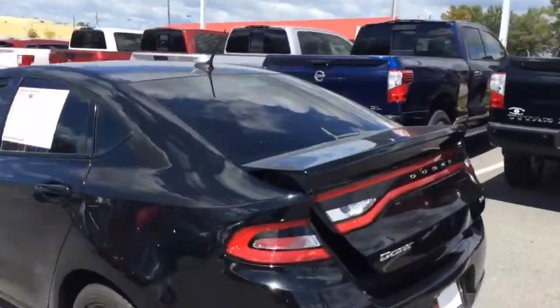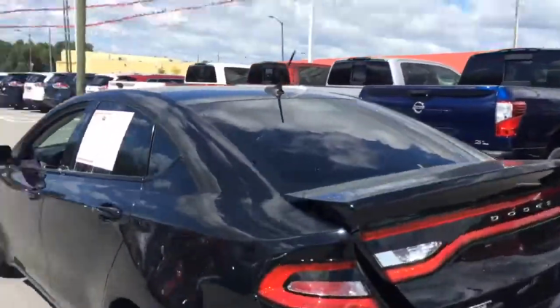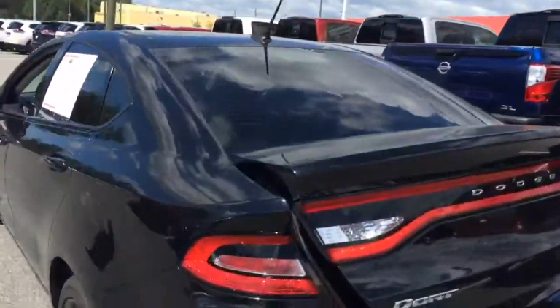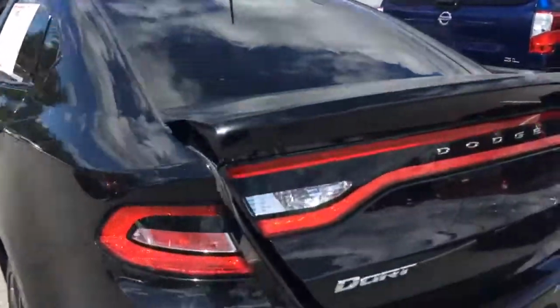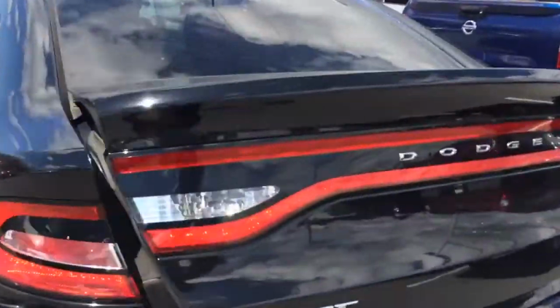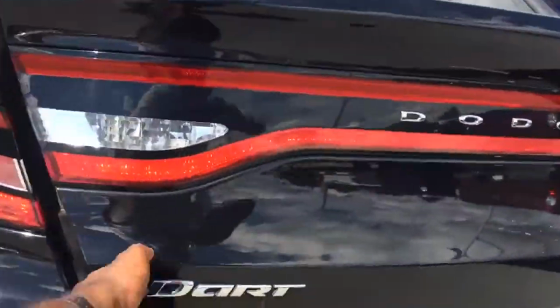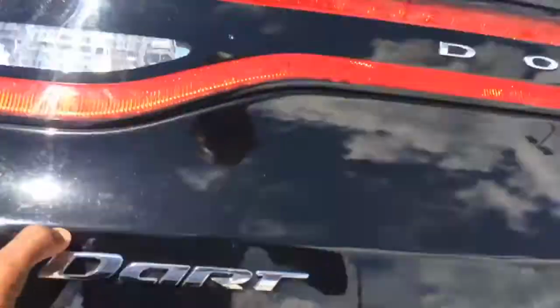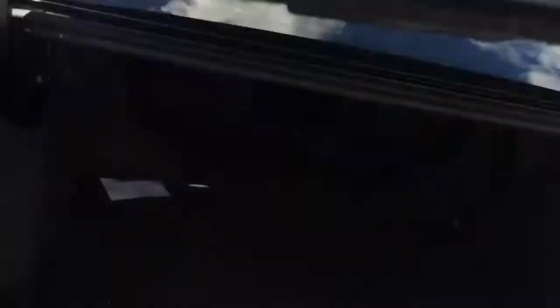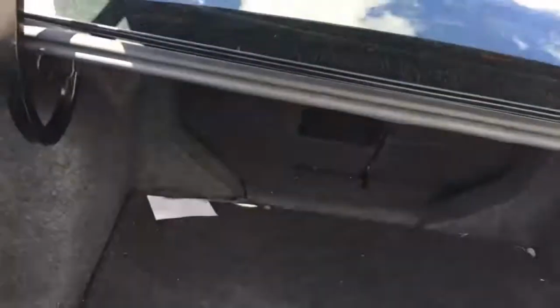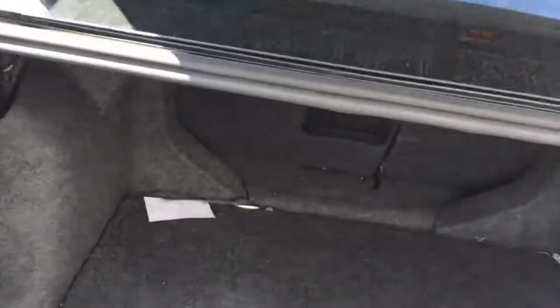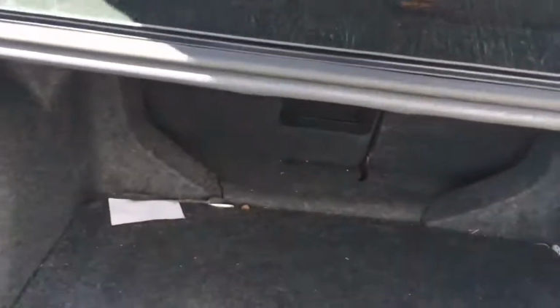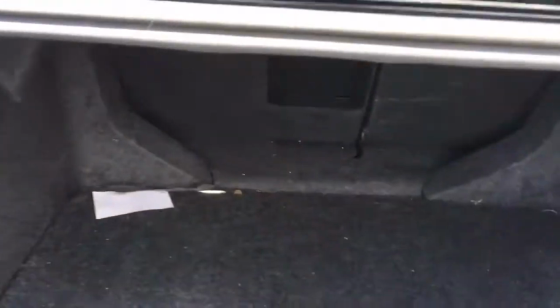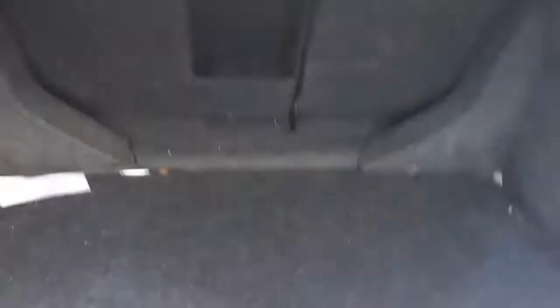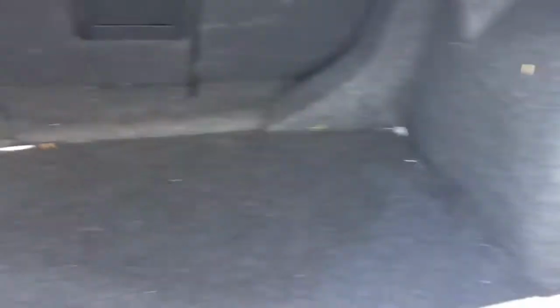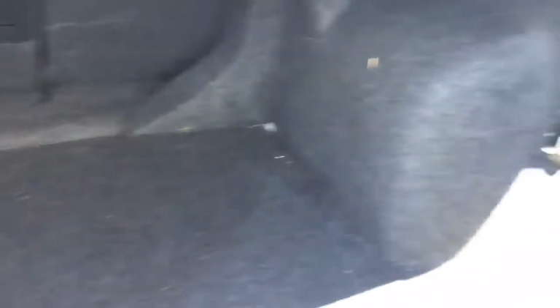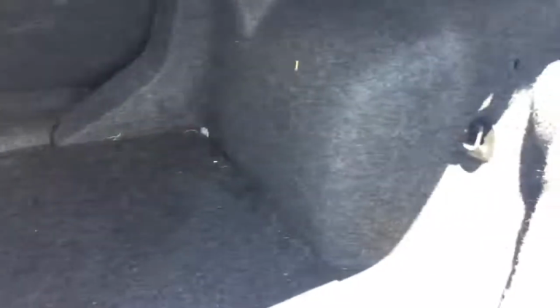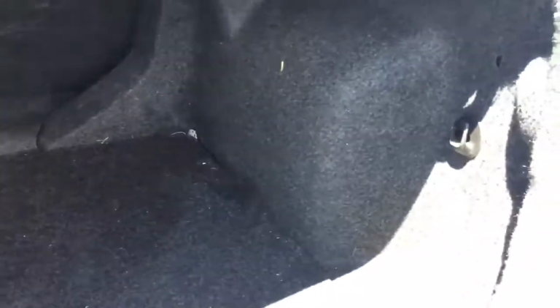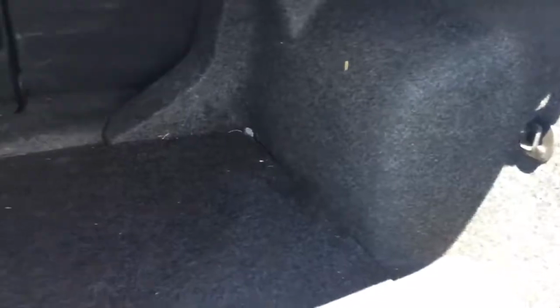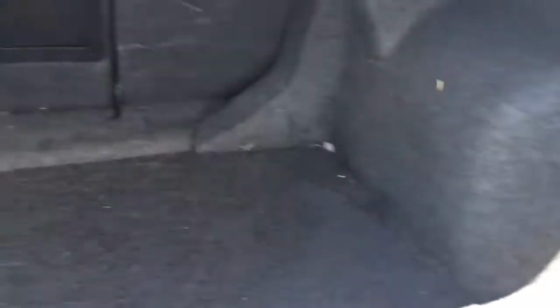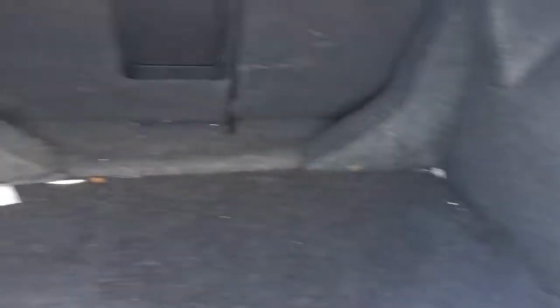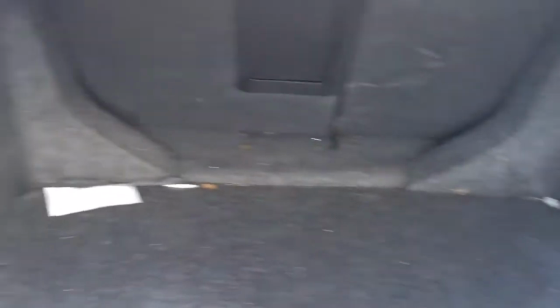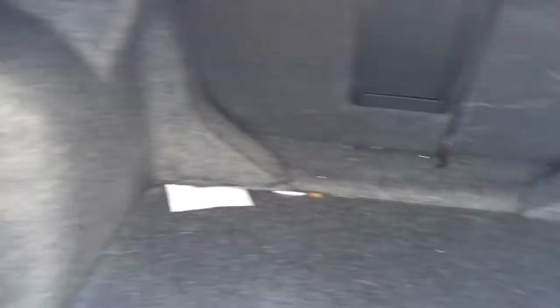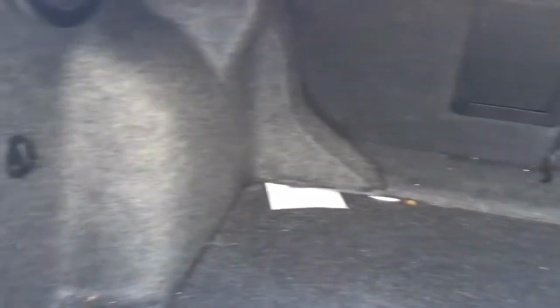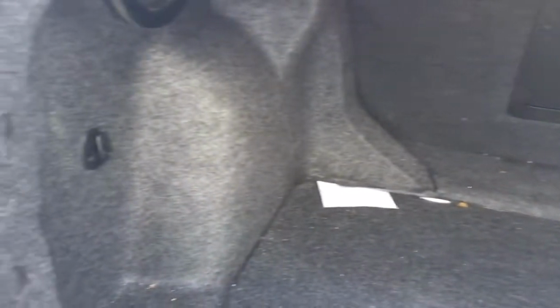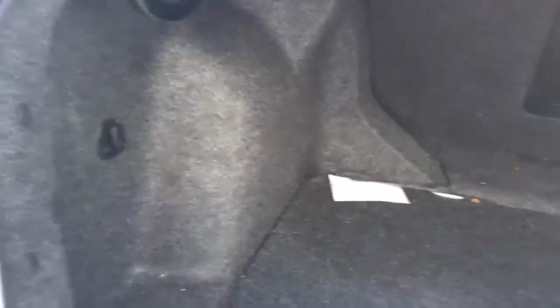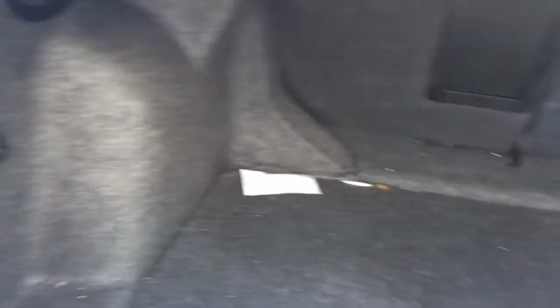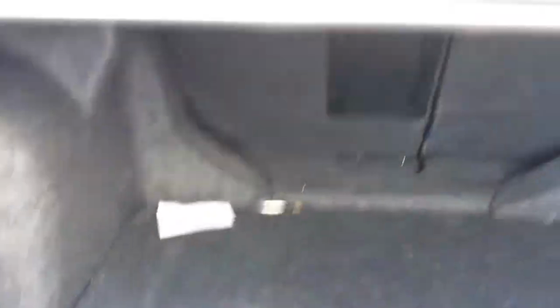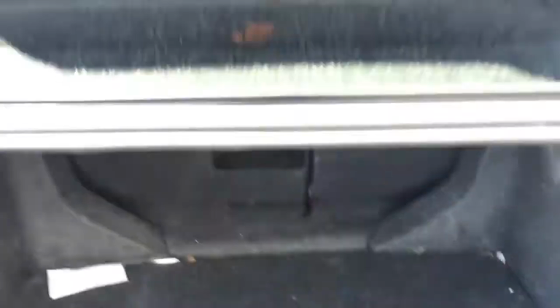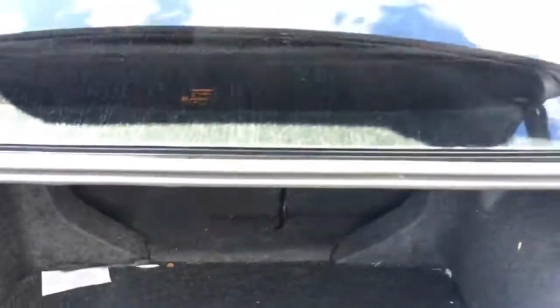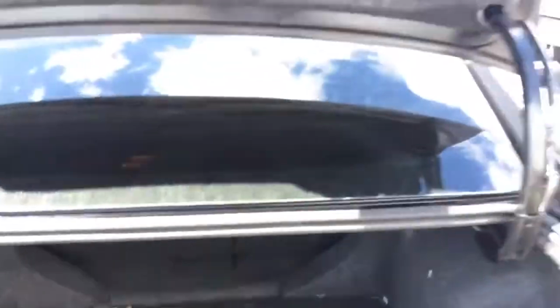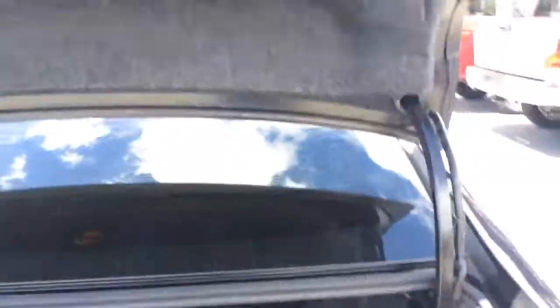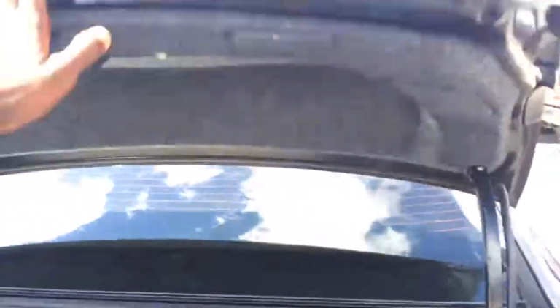Coming into the trunk, you'll see you have an ample amount of space for anything you might need to store back here, as far as a sedan goes.